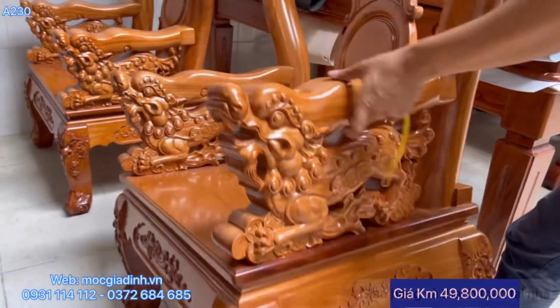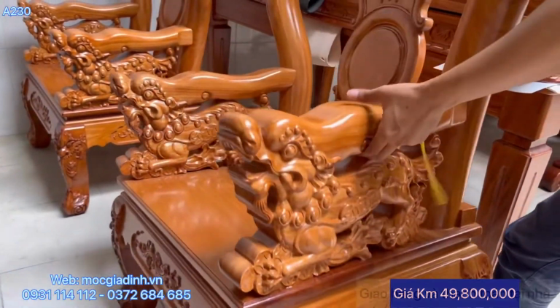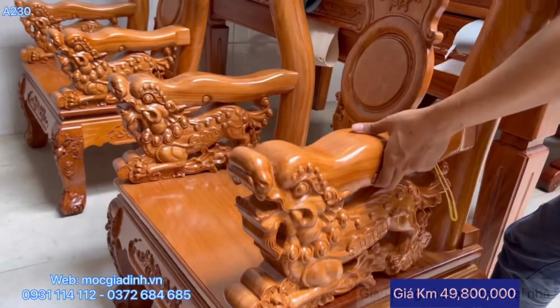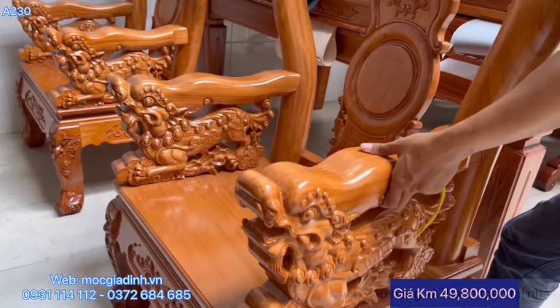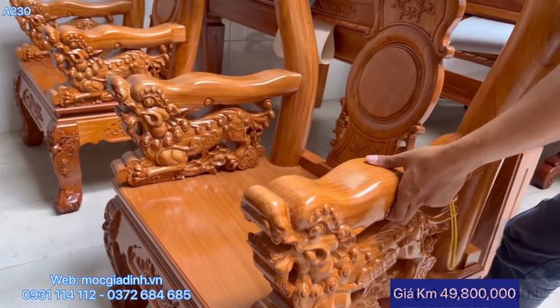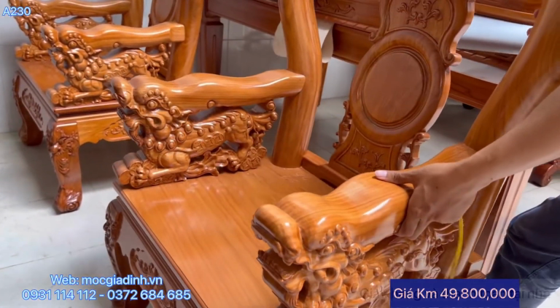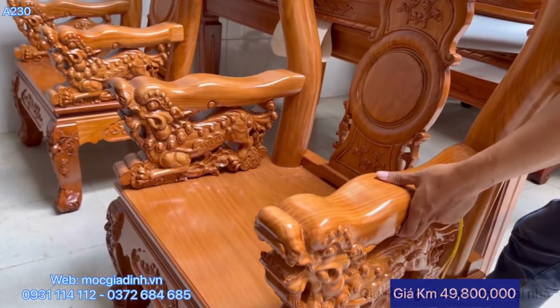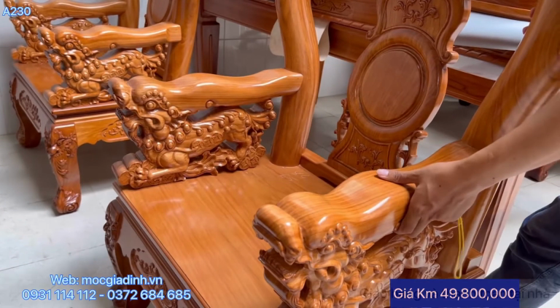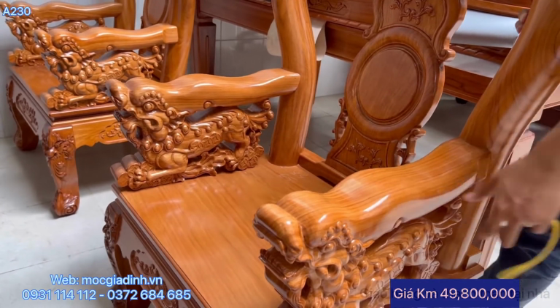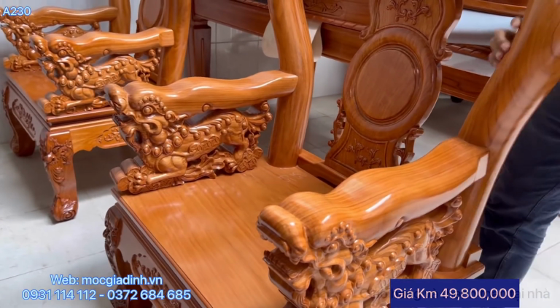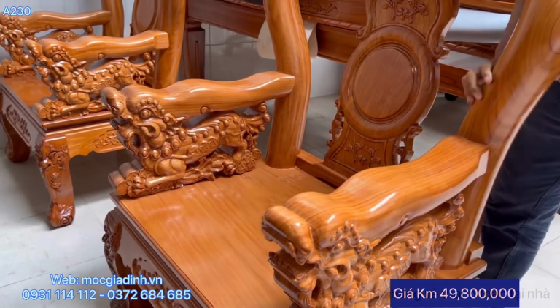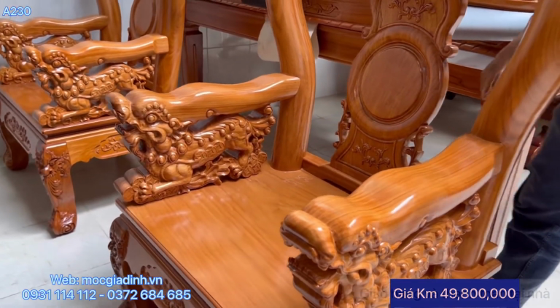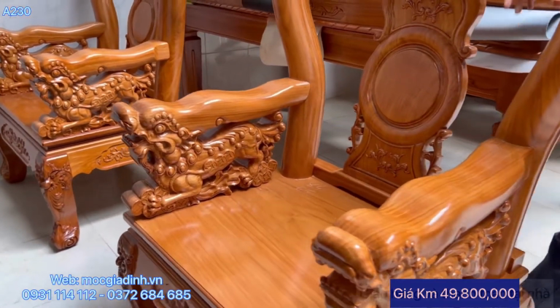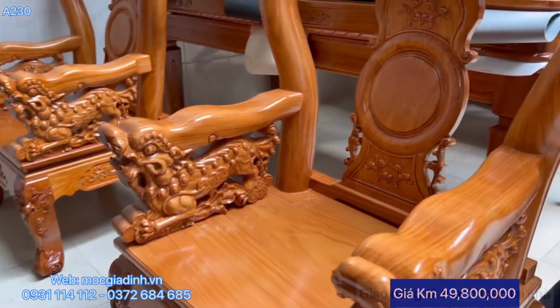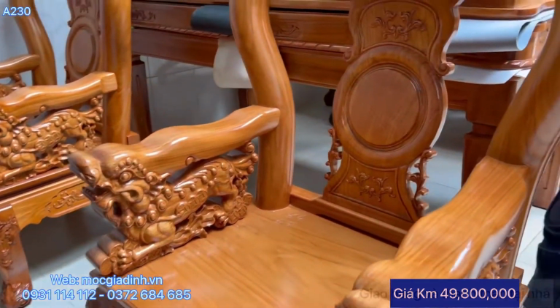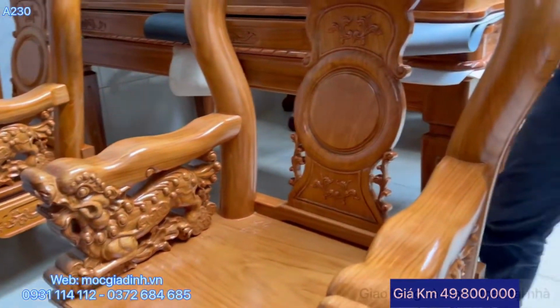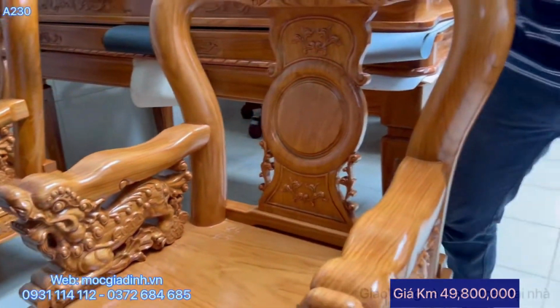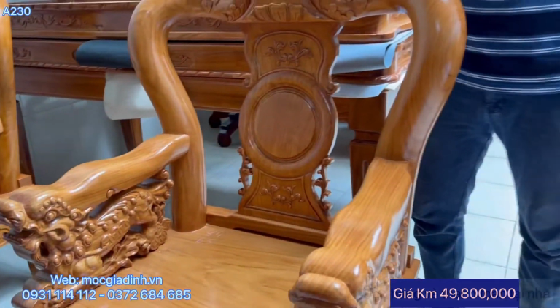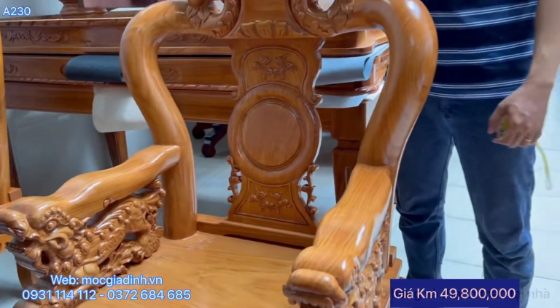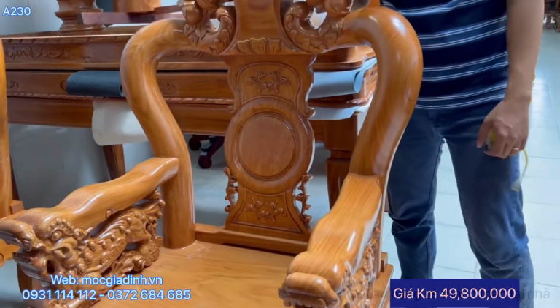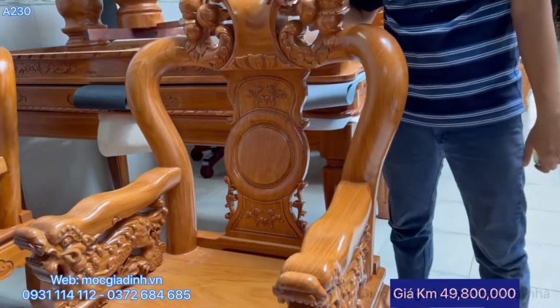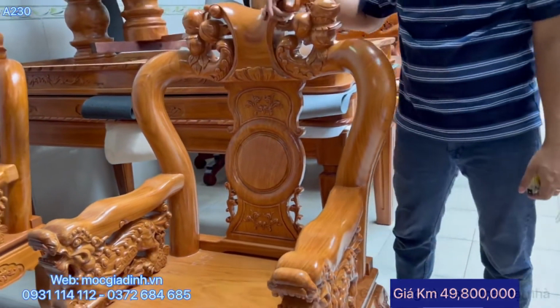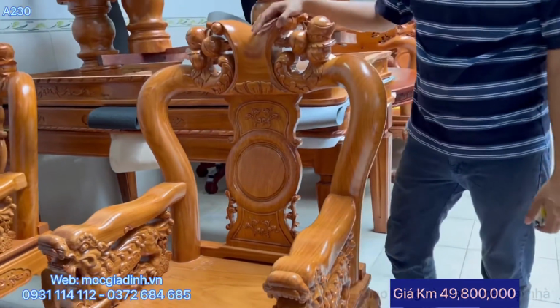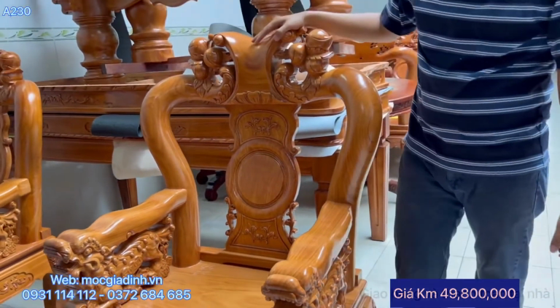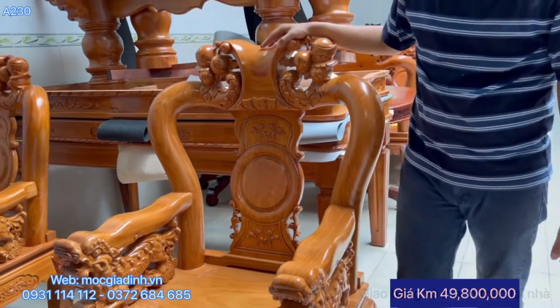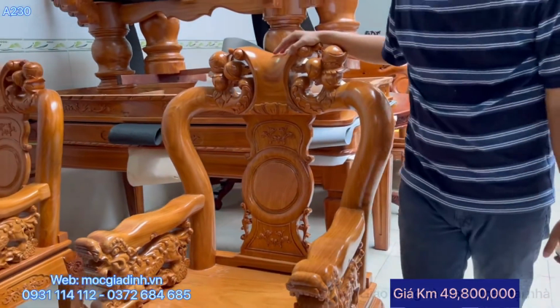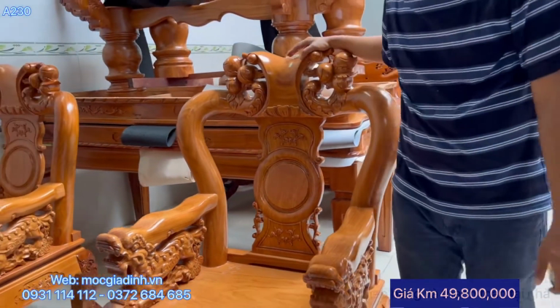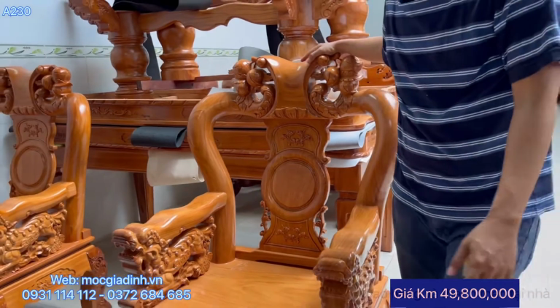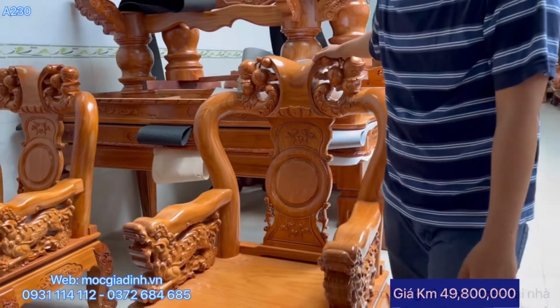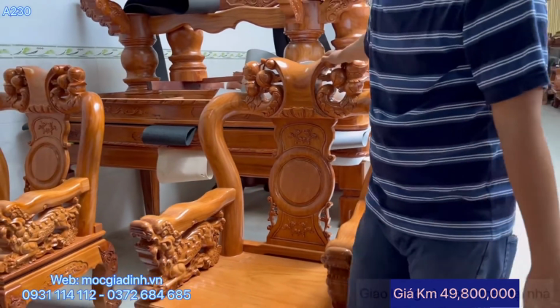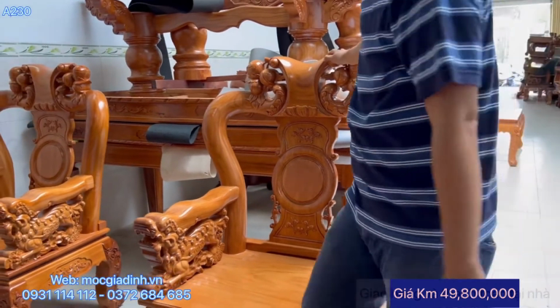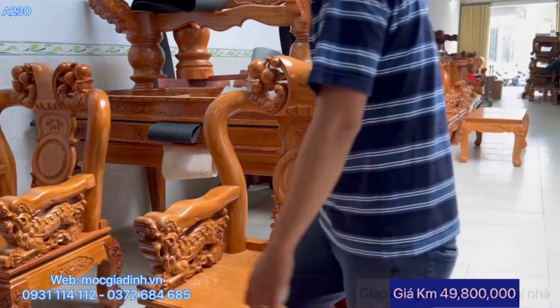Nên bộ này mọi người xài tối thiểu phải là 50 năm. Xin nhắc lại: tối thiểu phải là 50 năm.